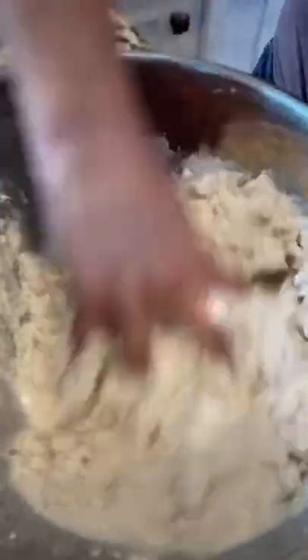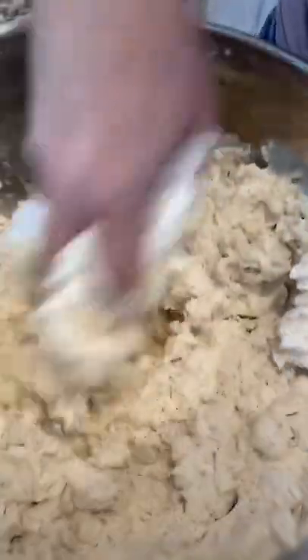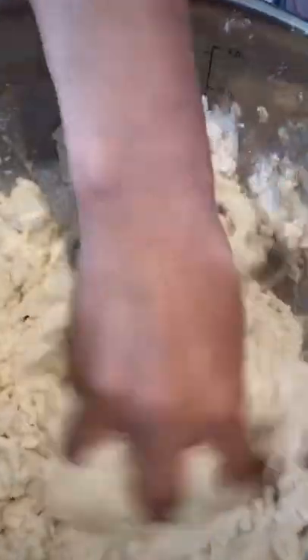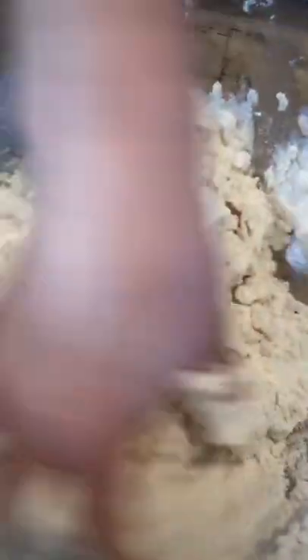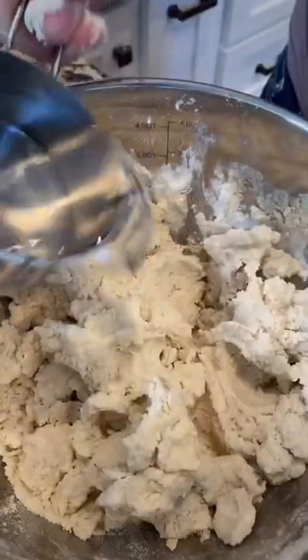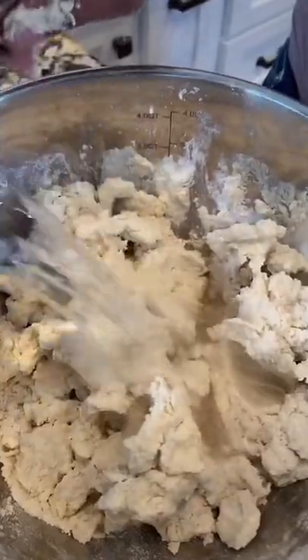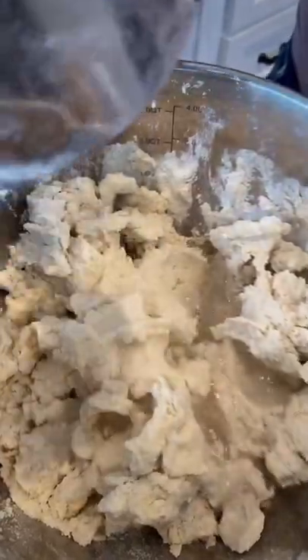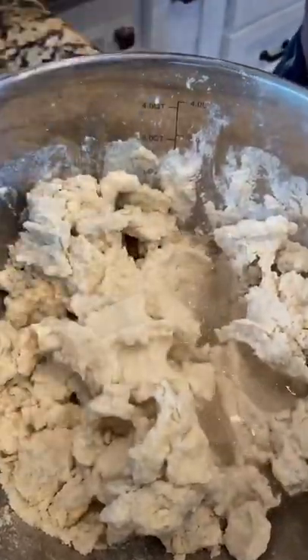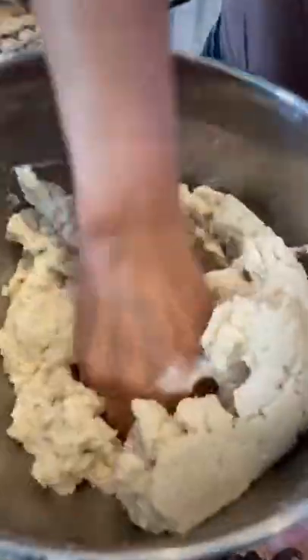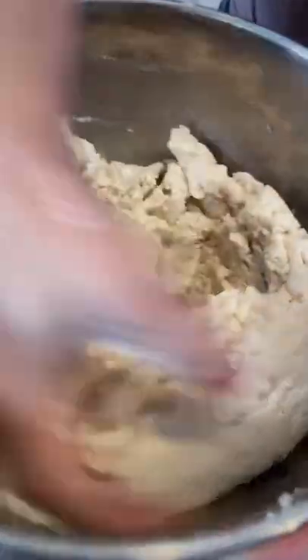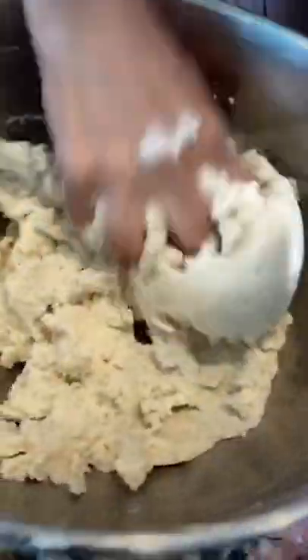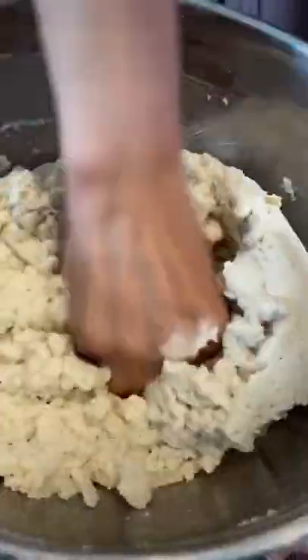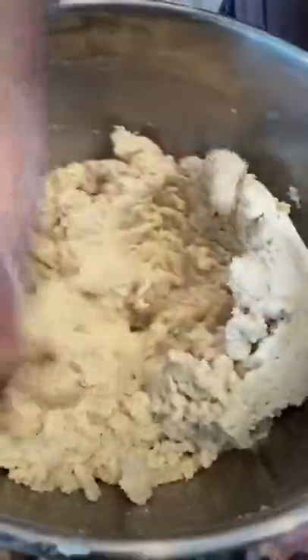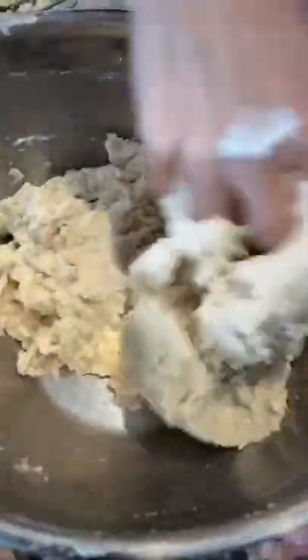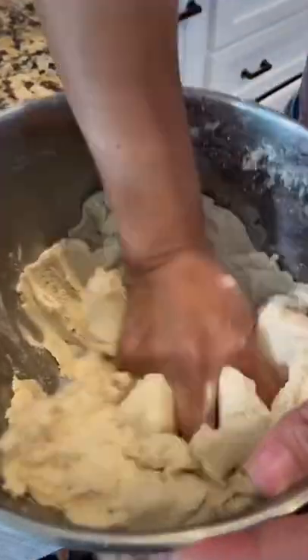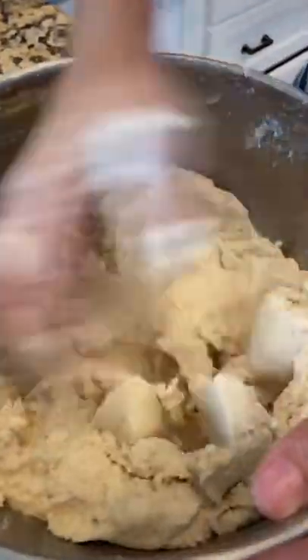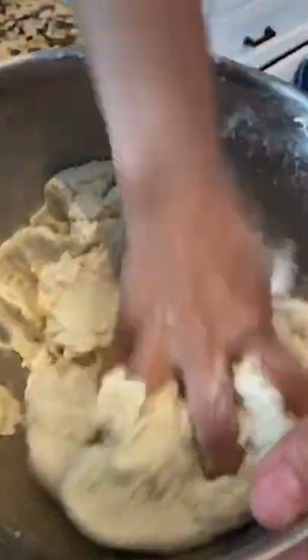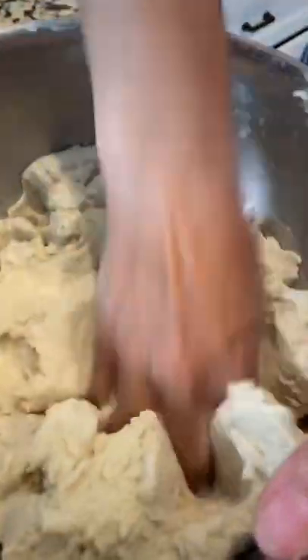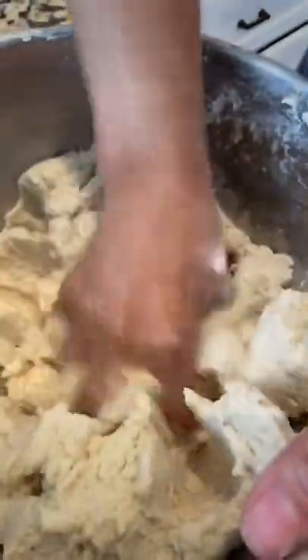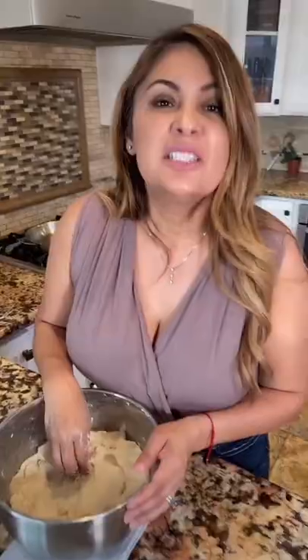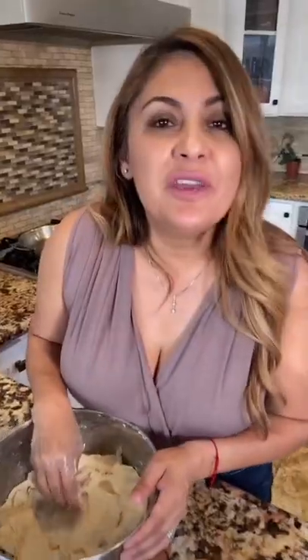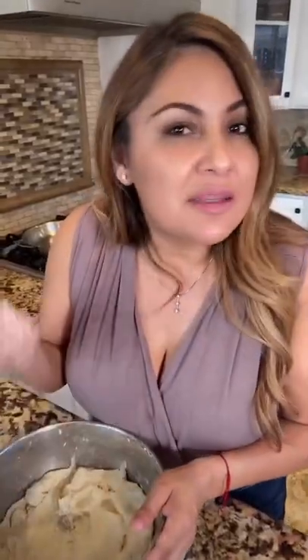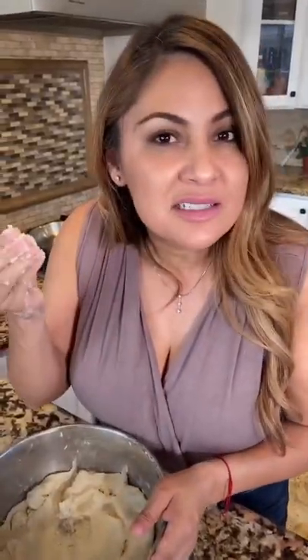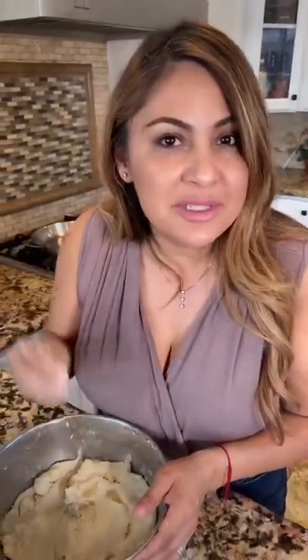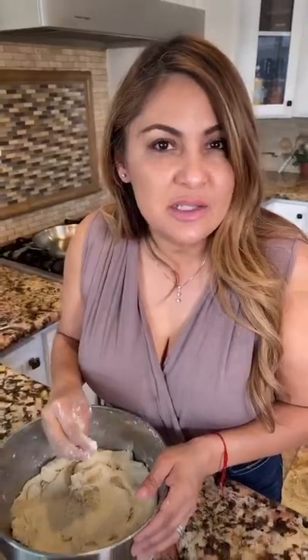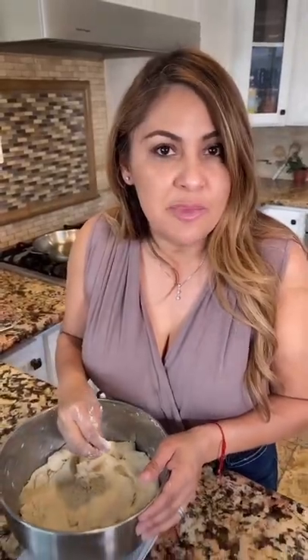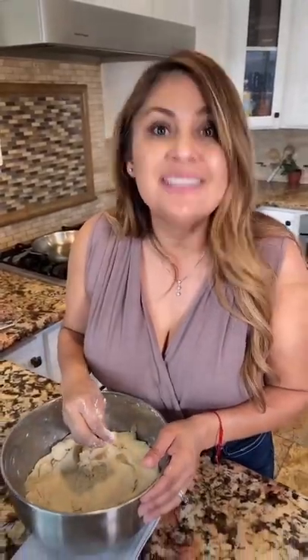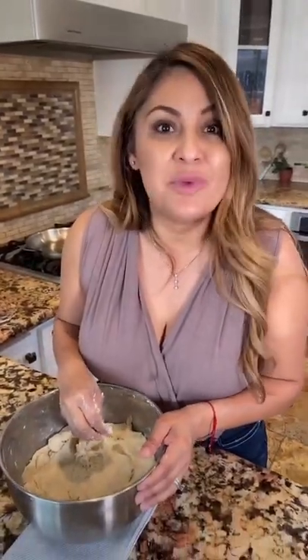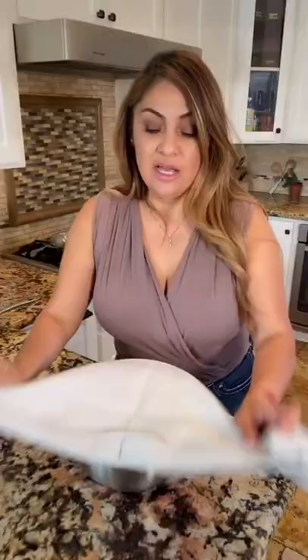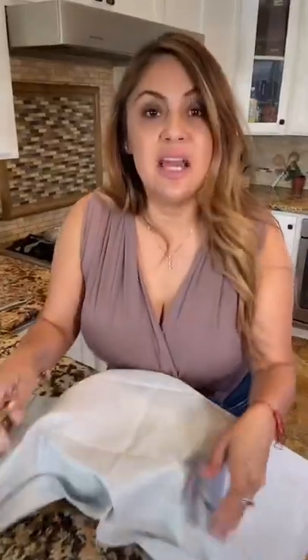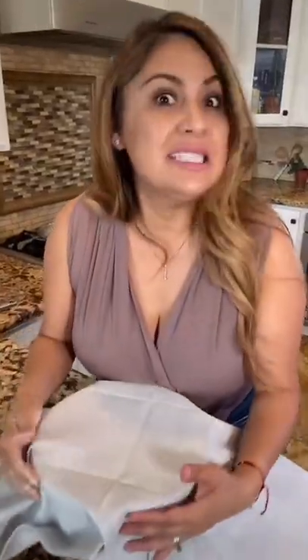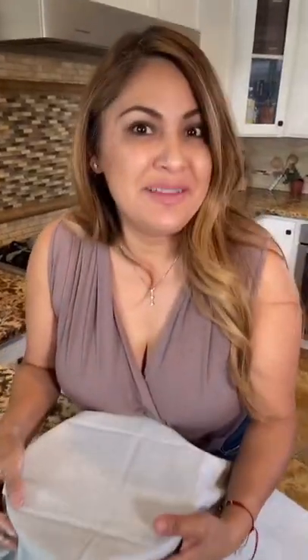Now let's mix, add more water as needed. Now we're gonna knead for two minutes. When you hear that the masa's already releasing those air pockets, it's ready. Let's cover, let's go make the meat.